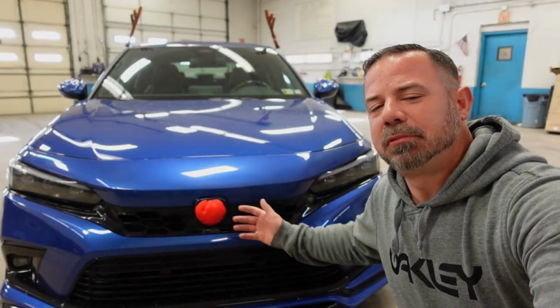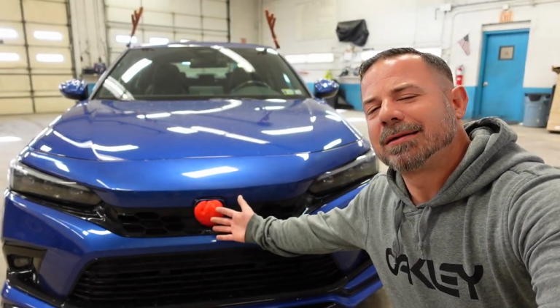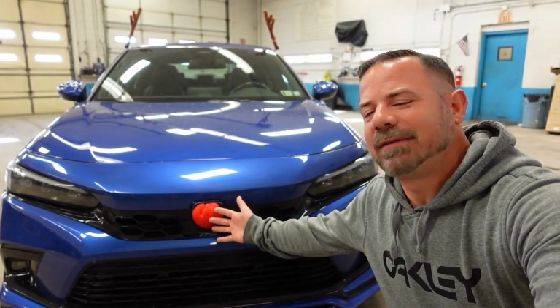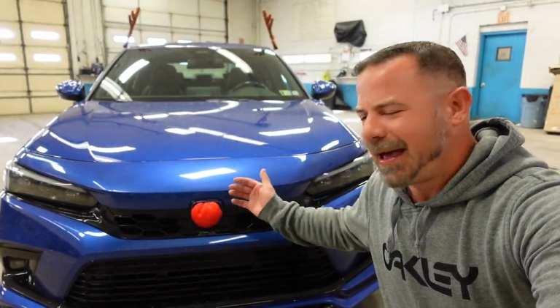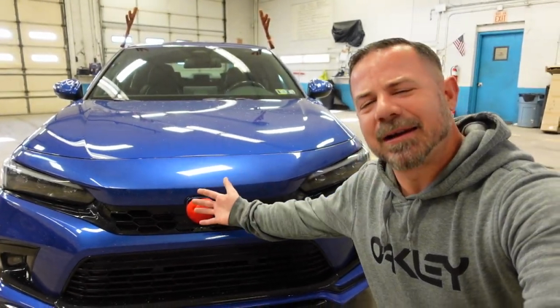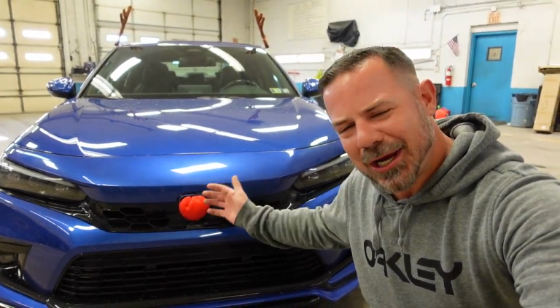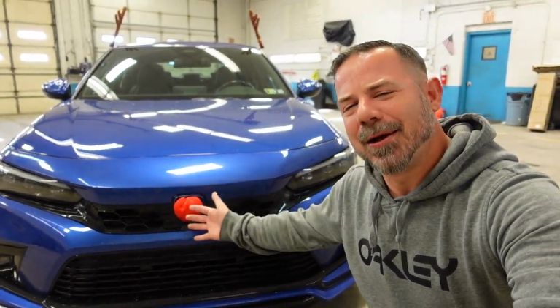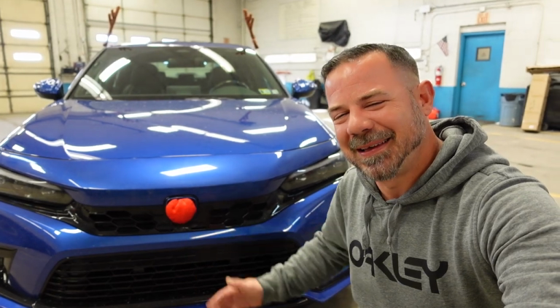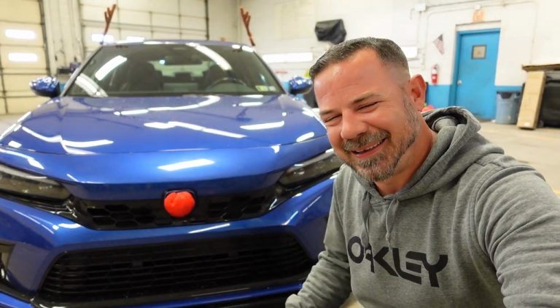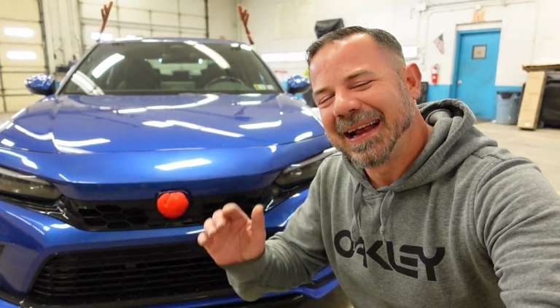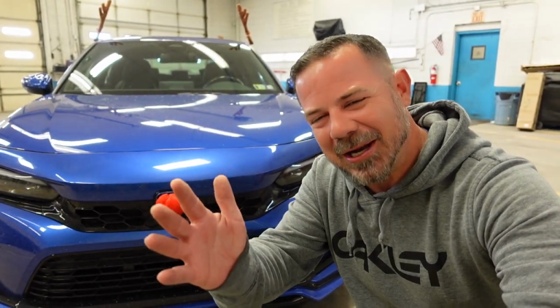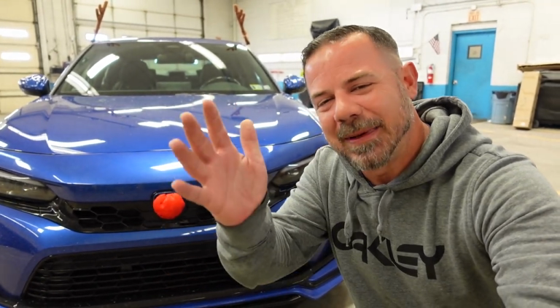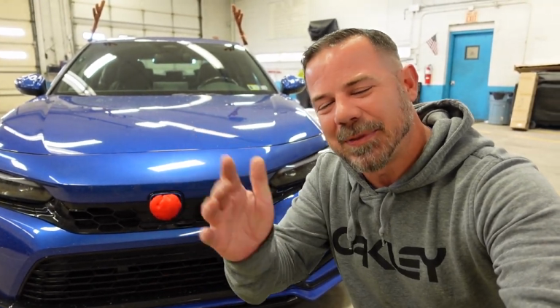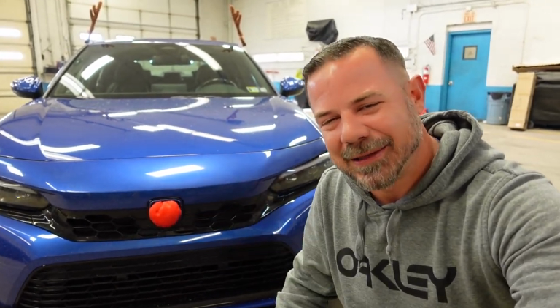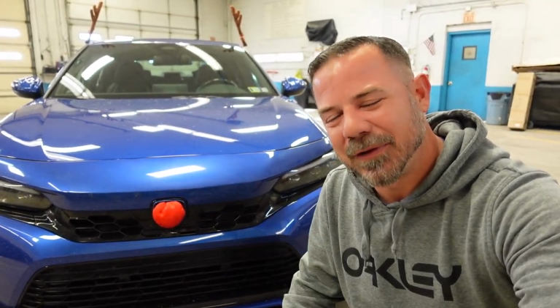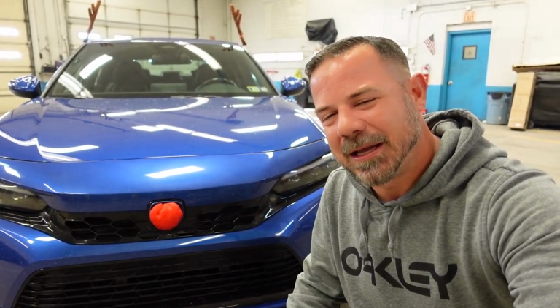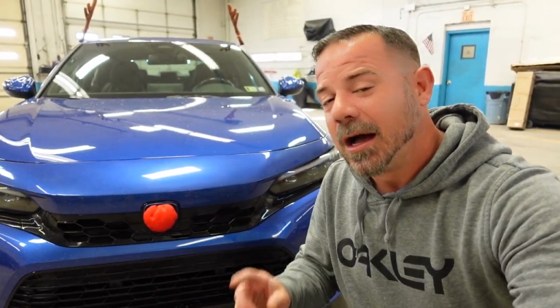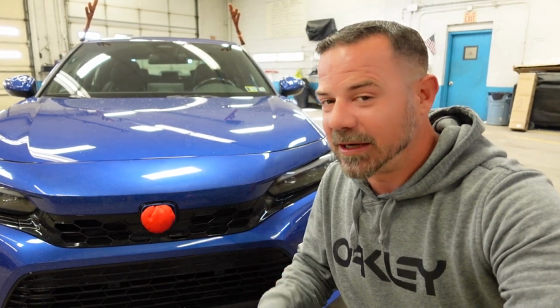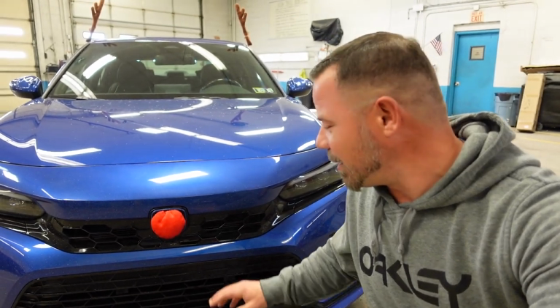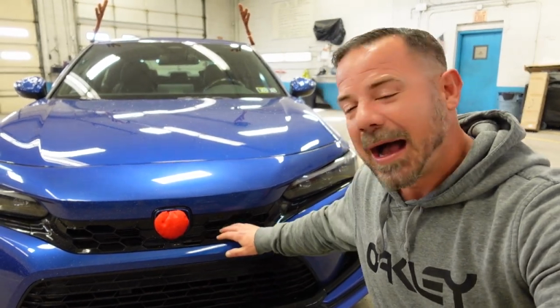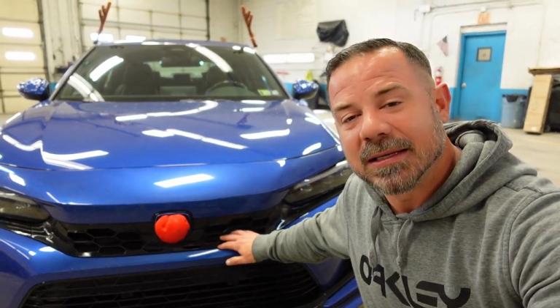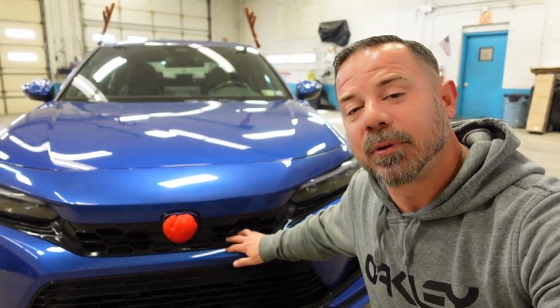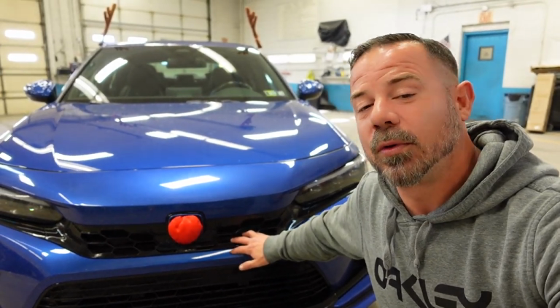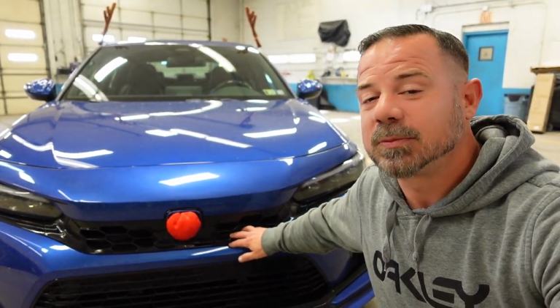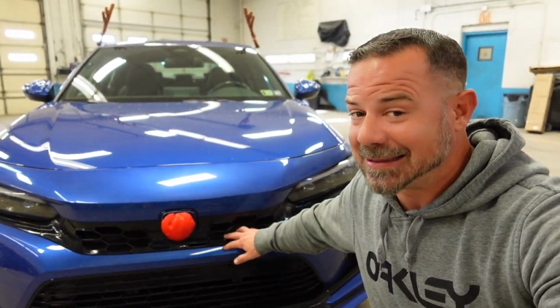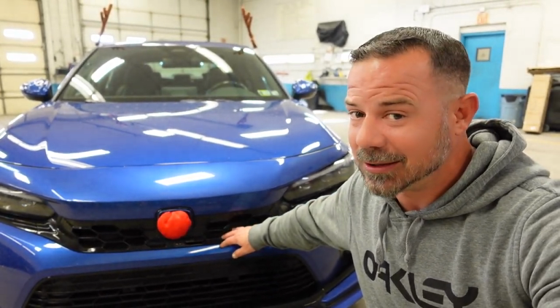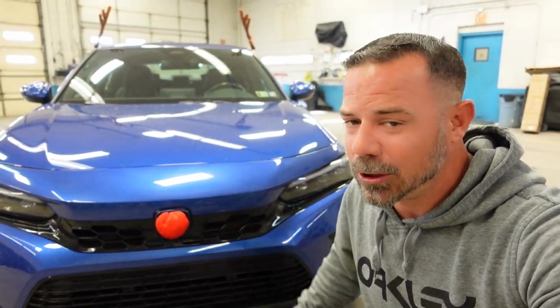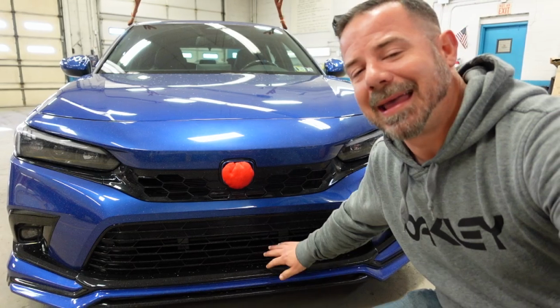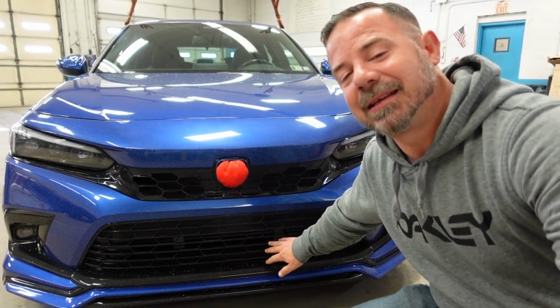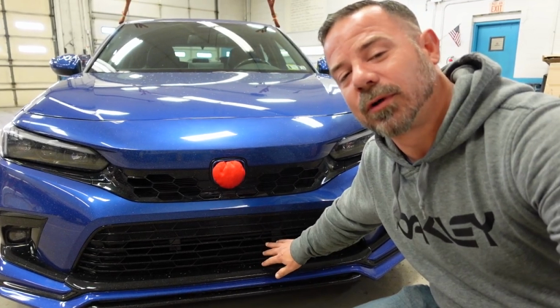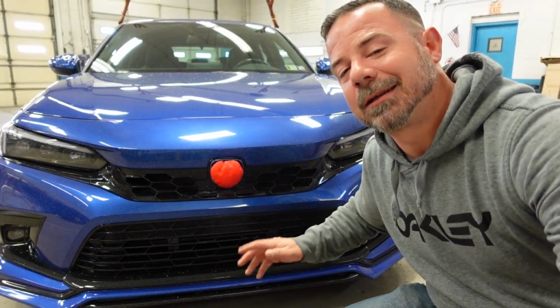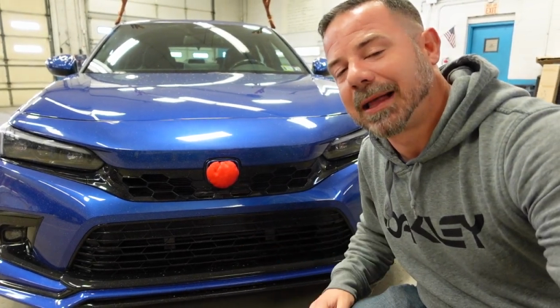Blue the Red Nose Civic had a very shiny nose. Ladies and gentlemen, welcome back to the channel for another video. A couple videos ago, I replaced this upper grille with a gloss black SI looking type grille, and I had this lower grille painted gloss black.